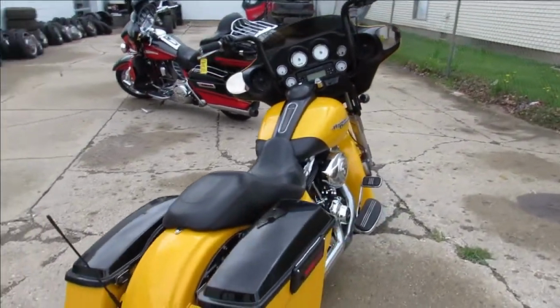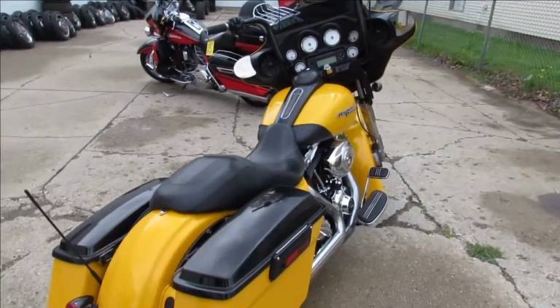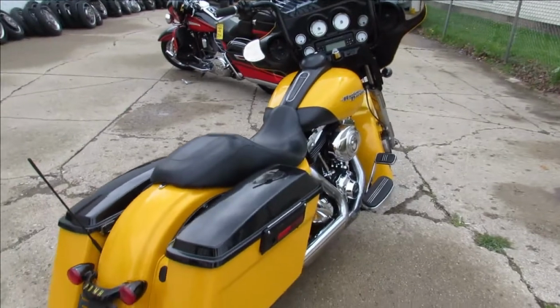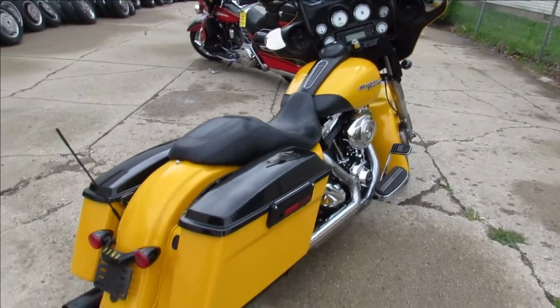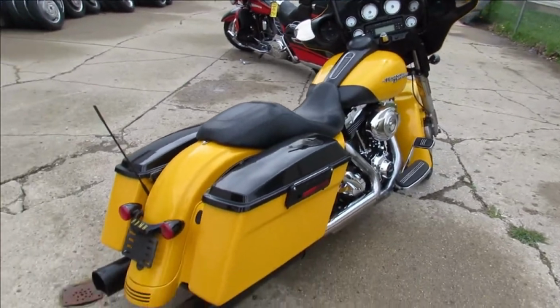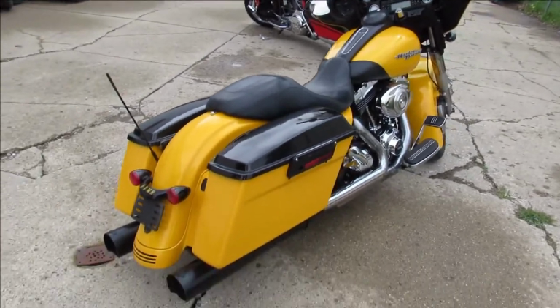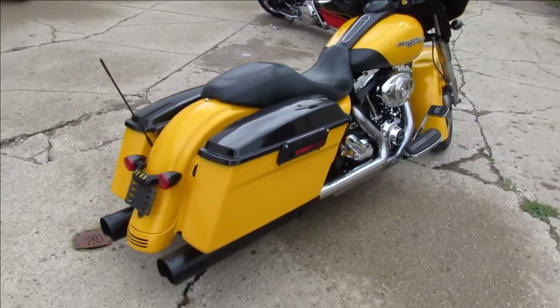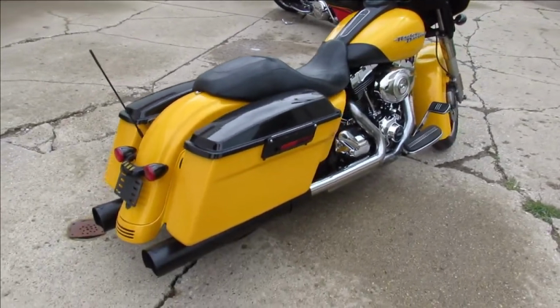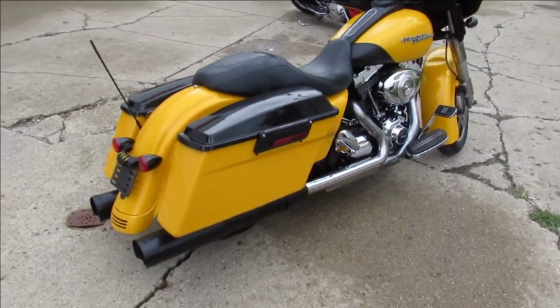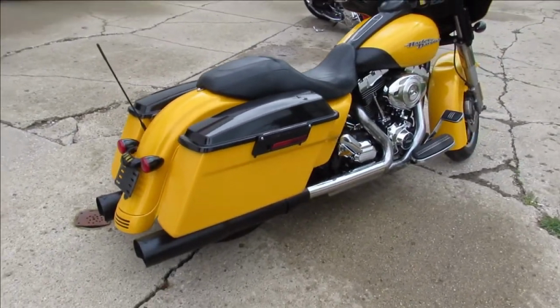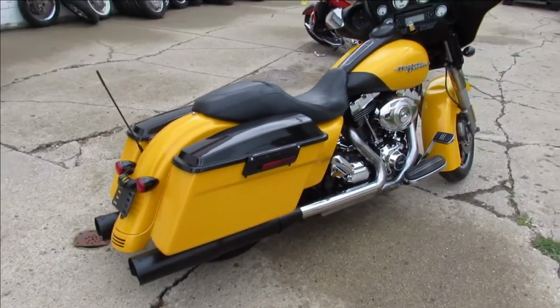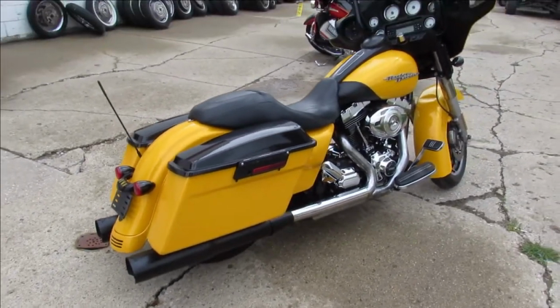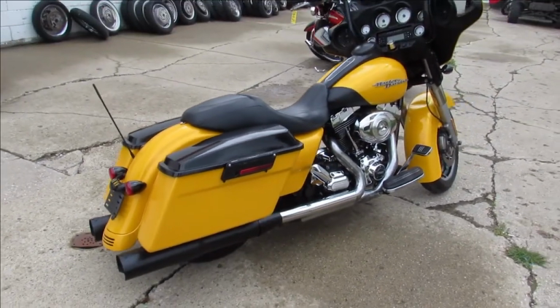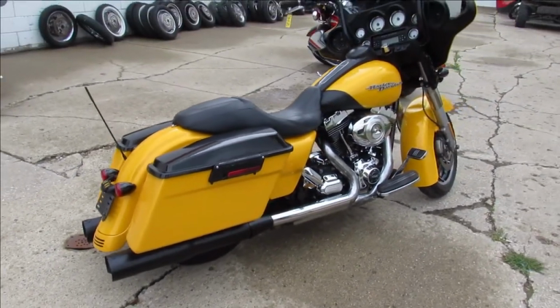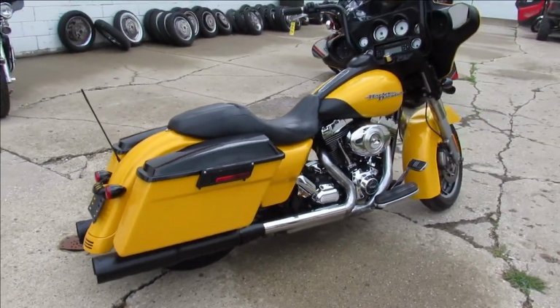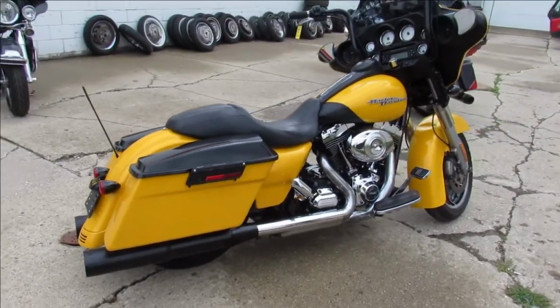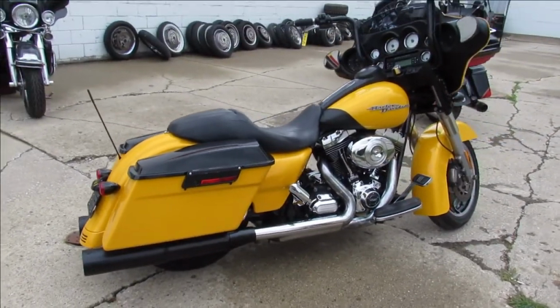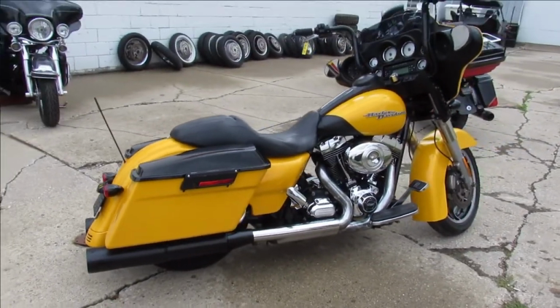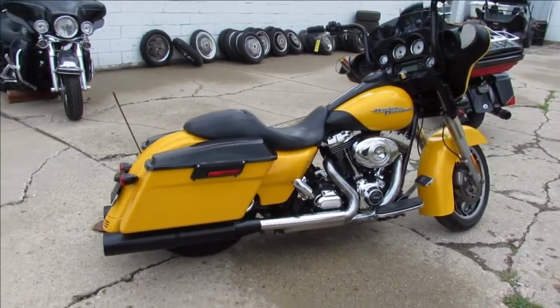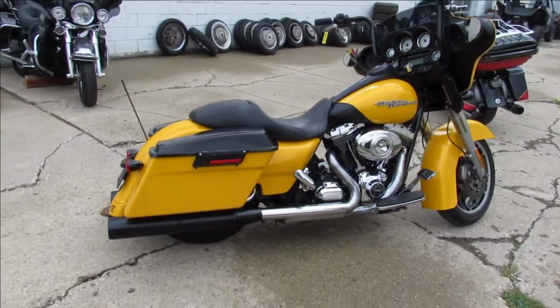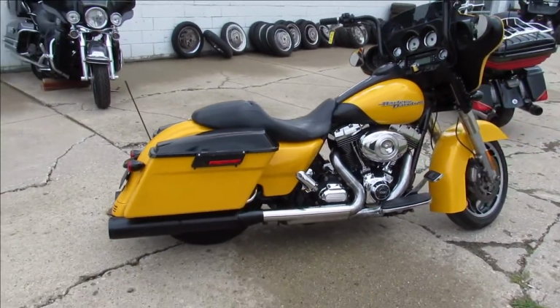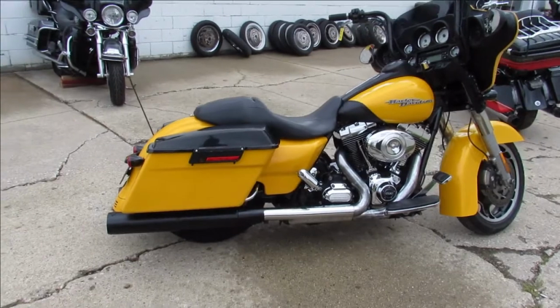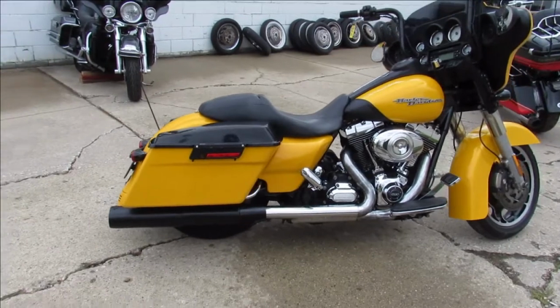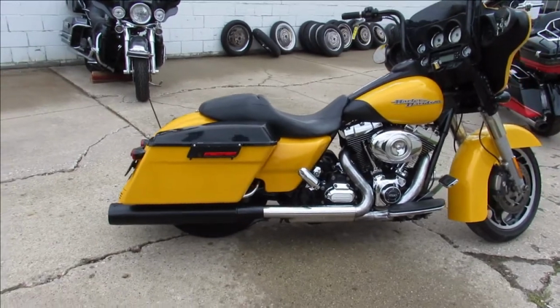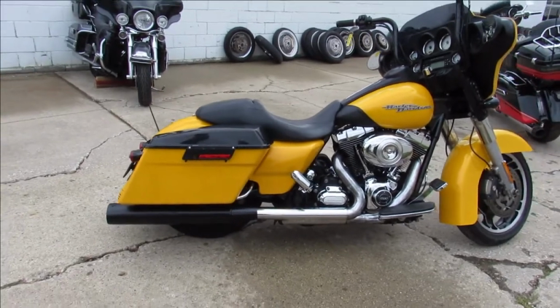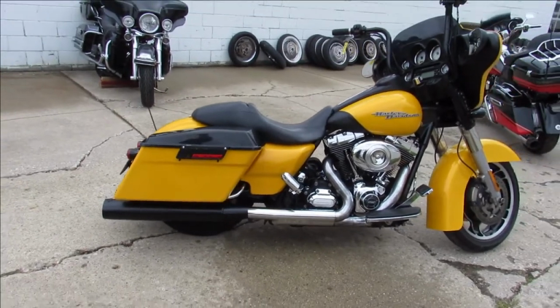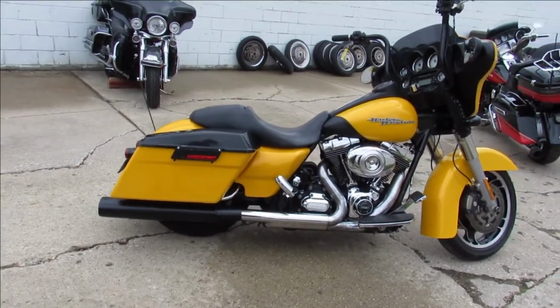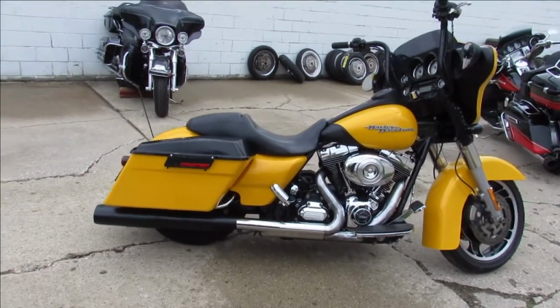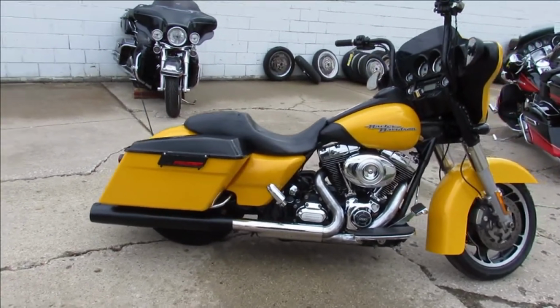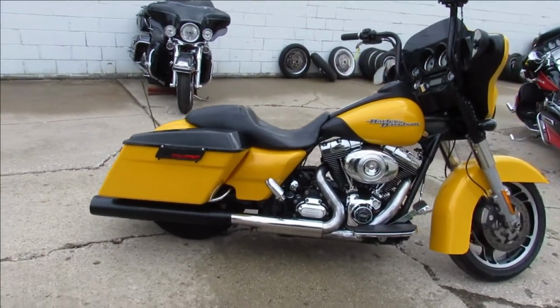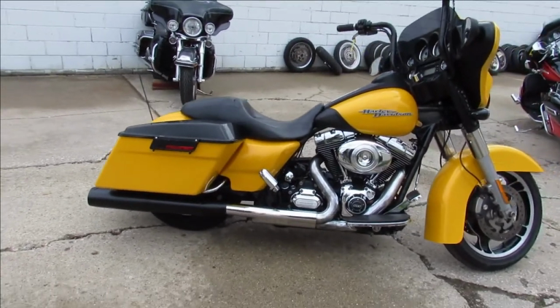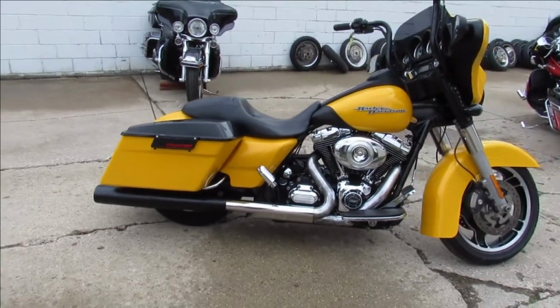It comes in the pearl yellow paint. This thing is sharp. It's got the 103 cubic inch motor, runs strong. It's got dual Vance and Hines exhaust.